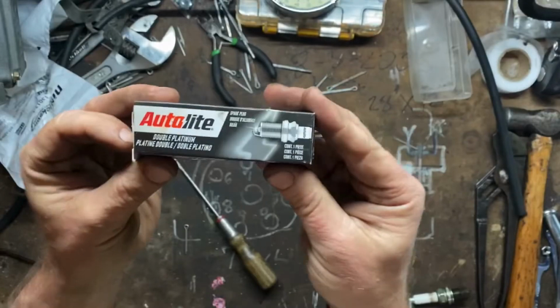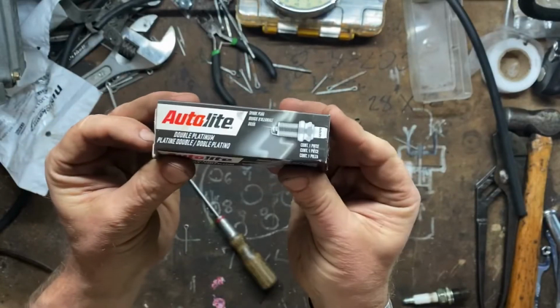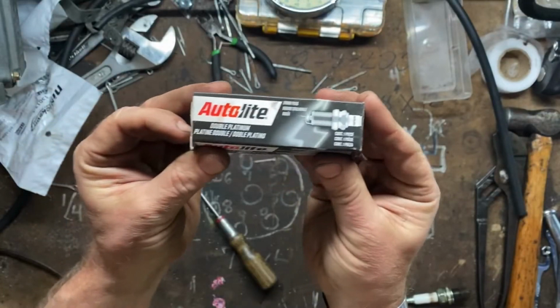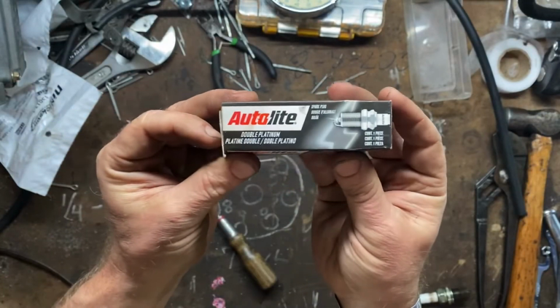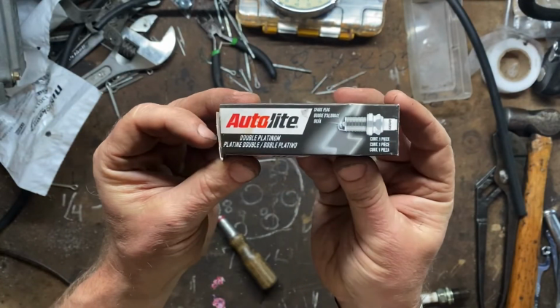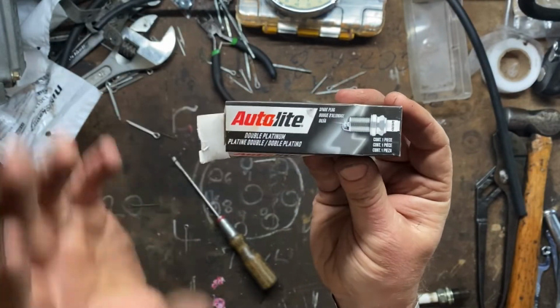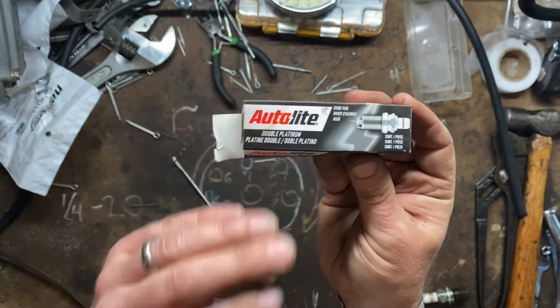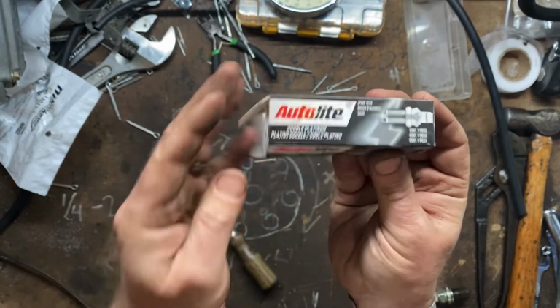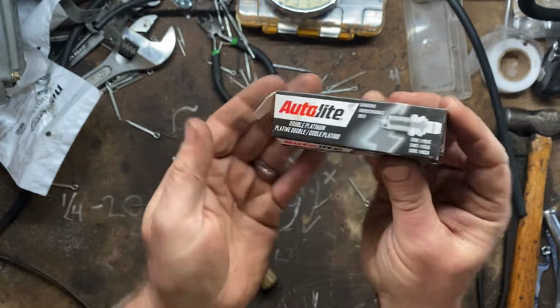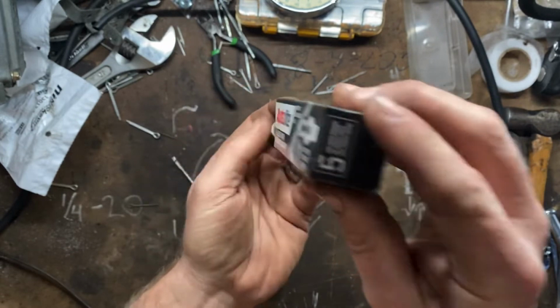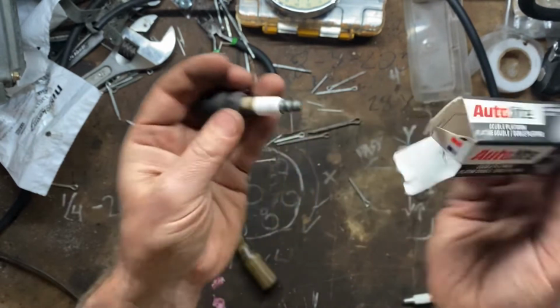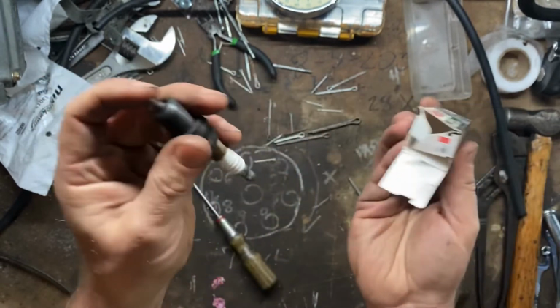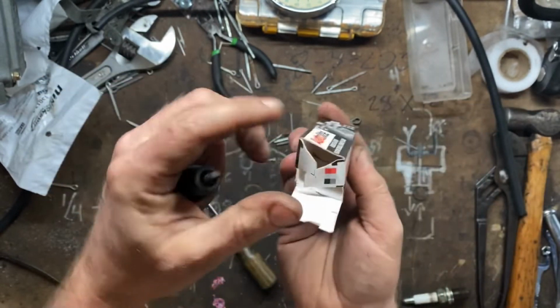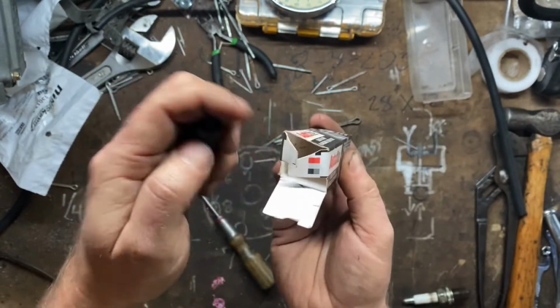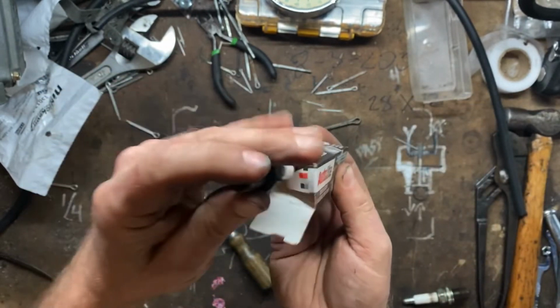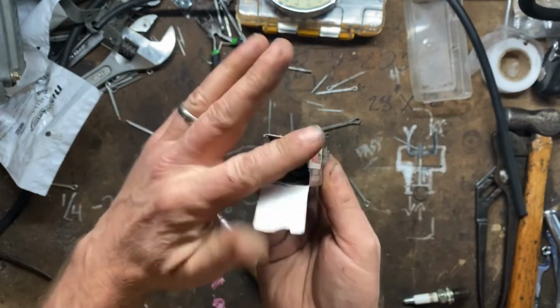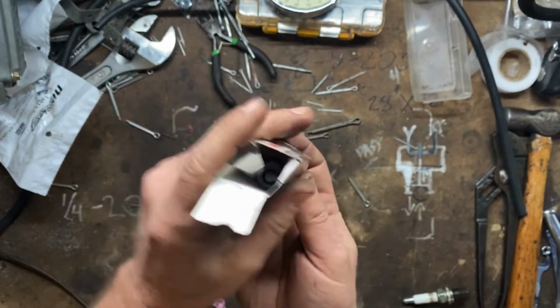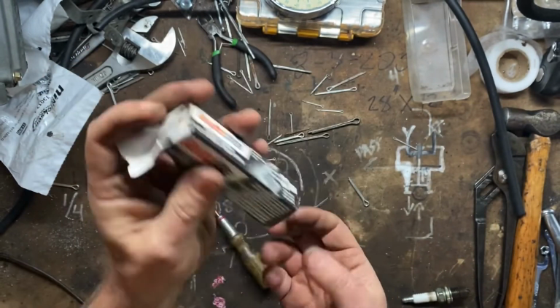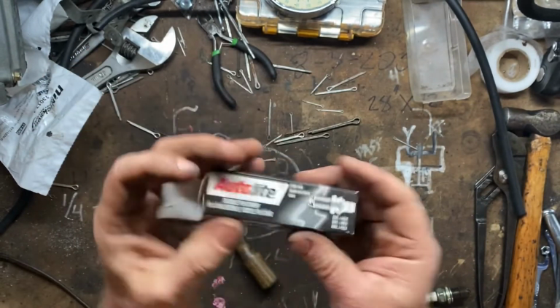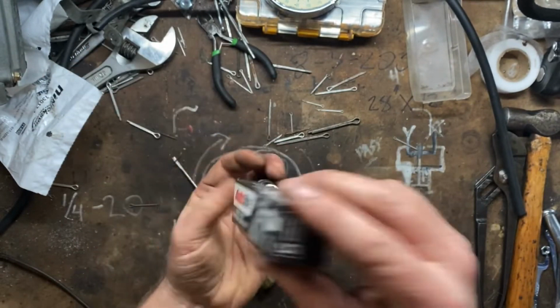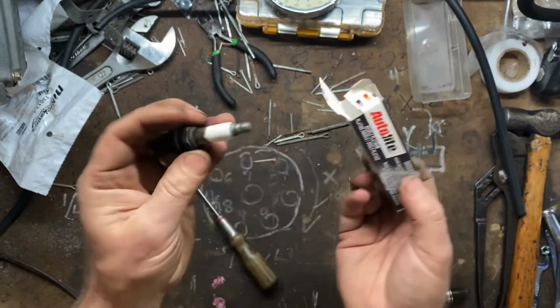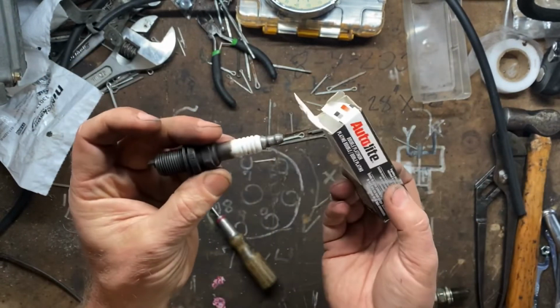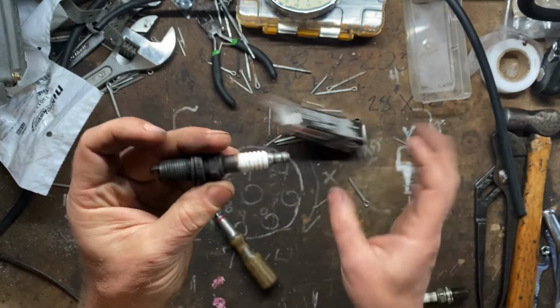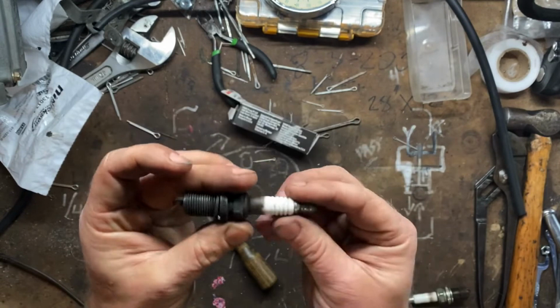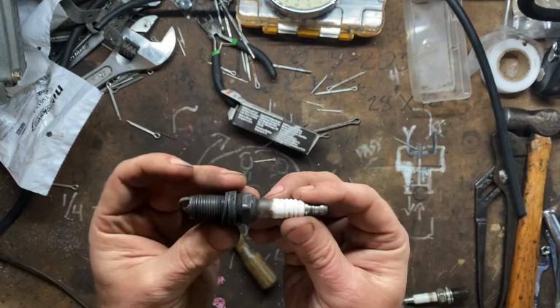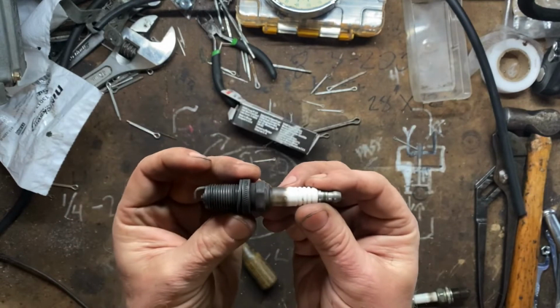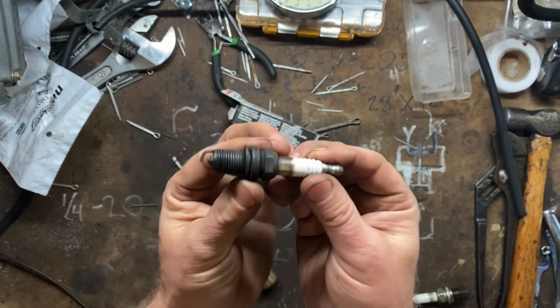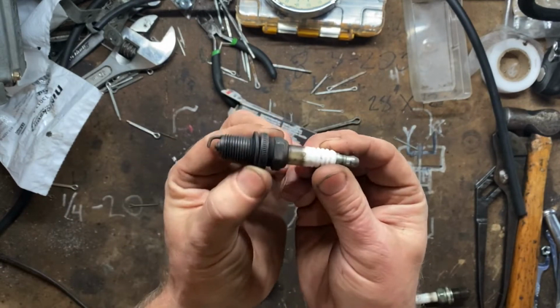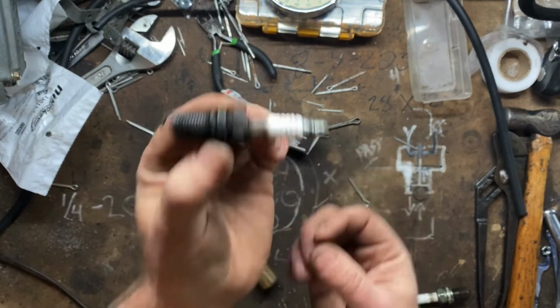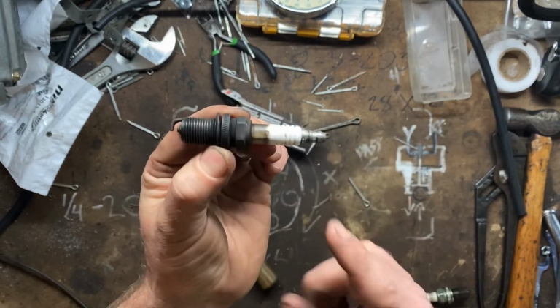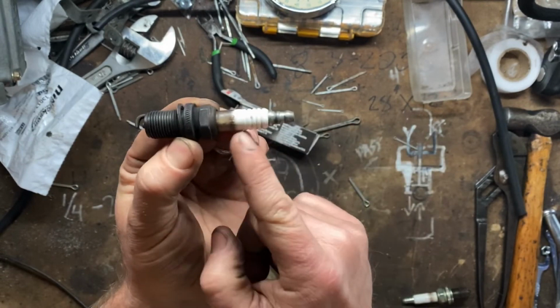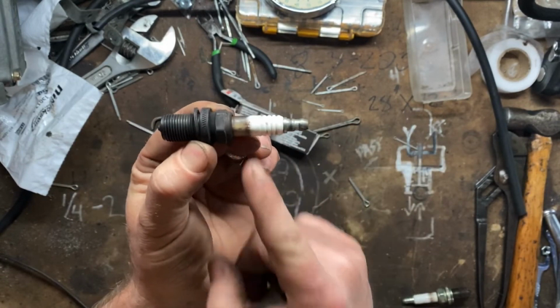Now spark plugs come in a box like this. This isn't necessarily the box for this one, but these come shipped loose in a box. They're not handled very gently. They're not that fragile, but they are fragile — this is porcelain.